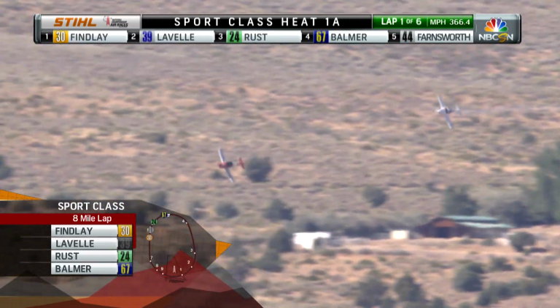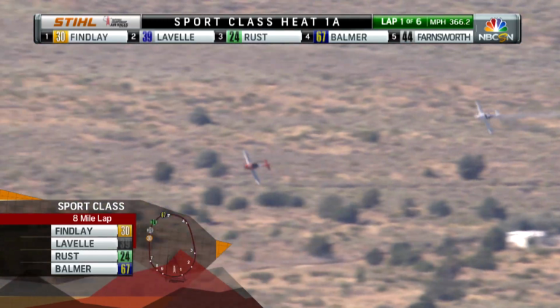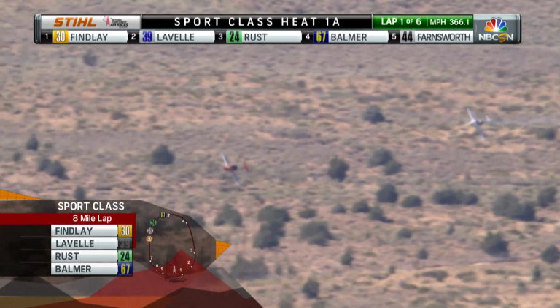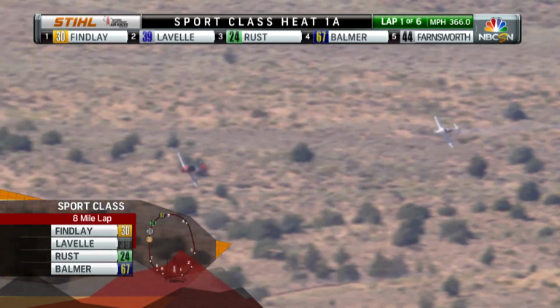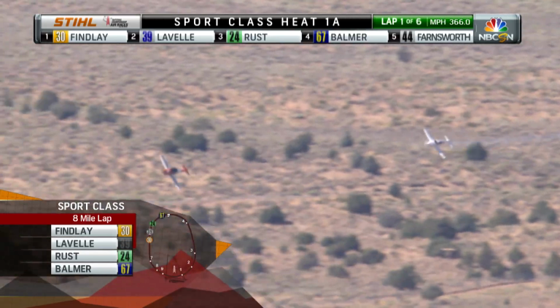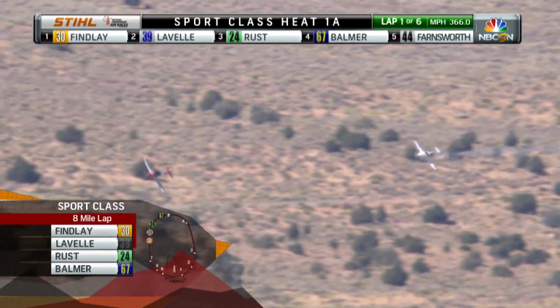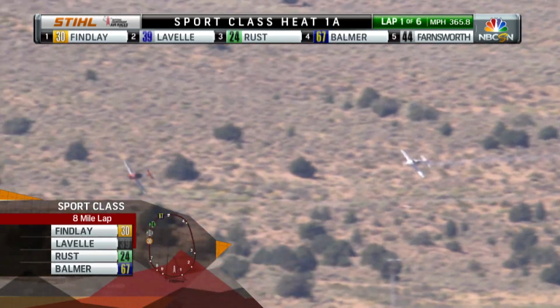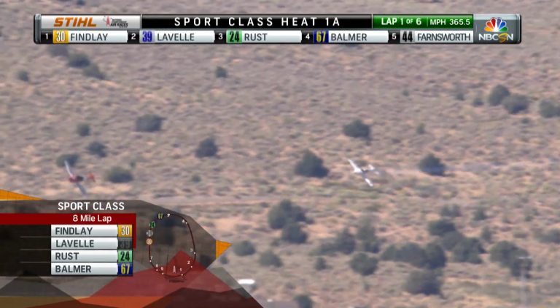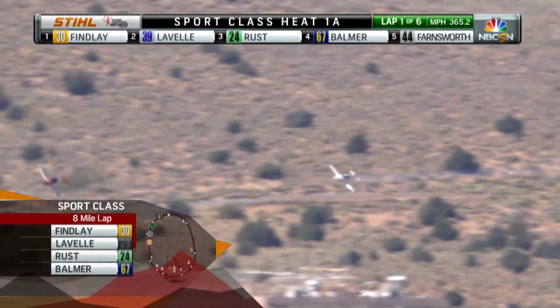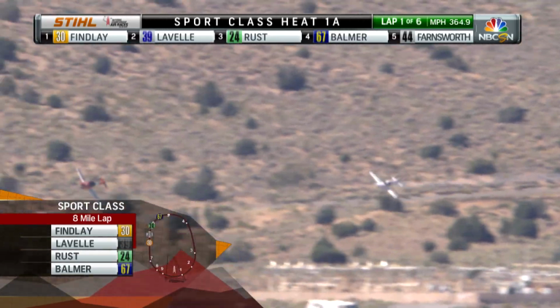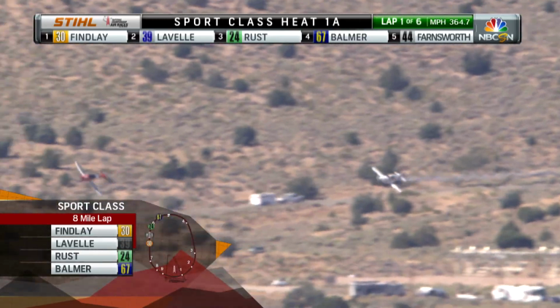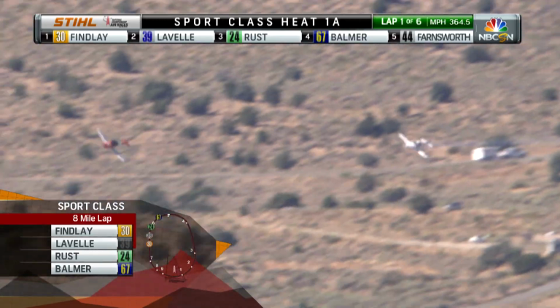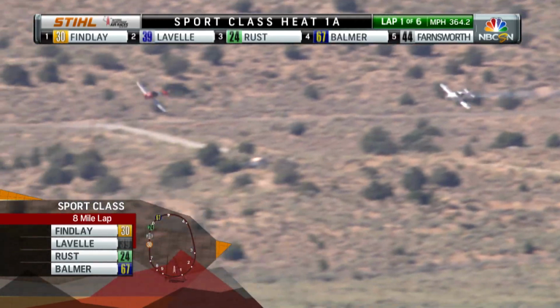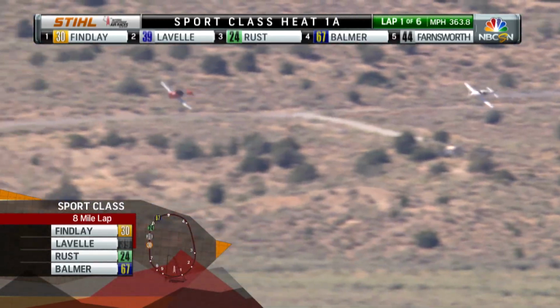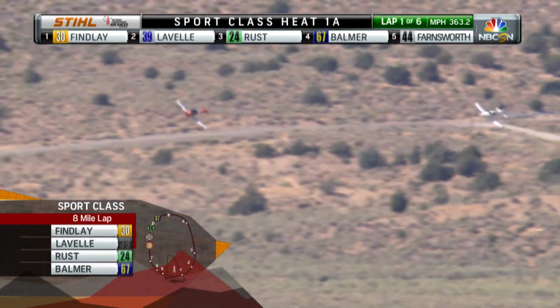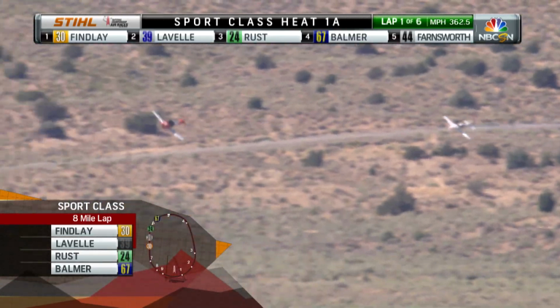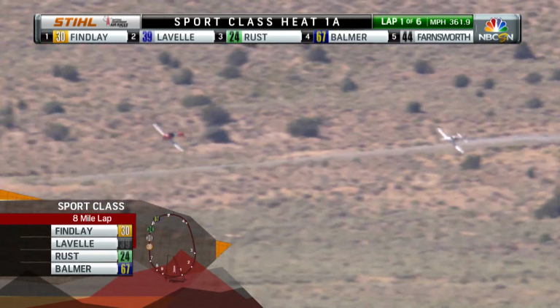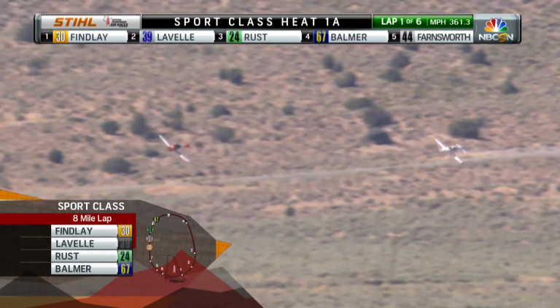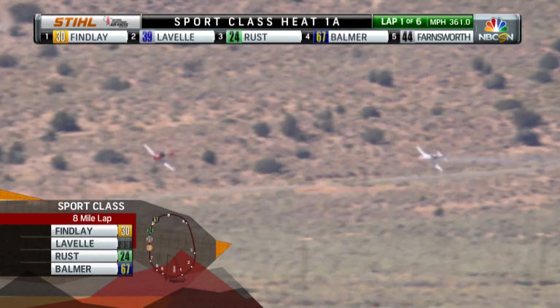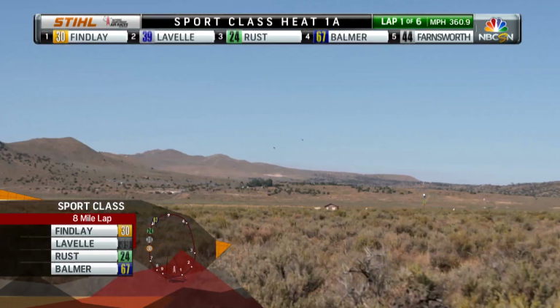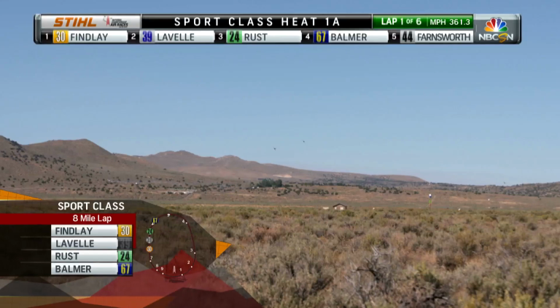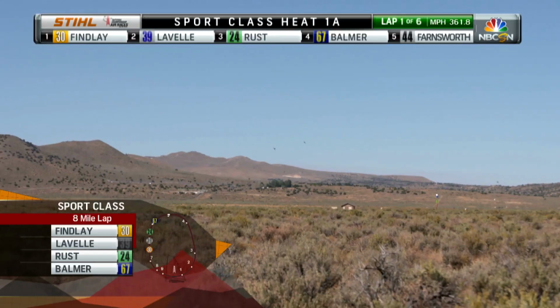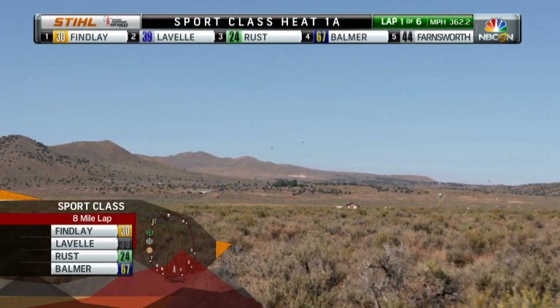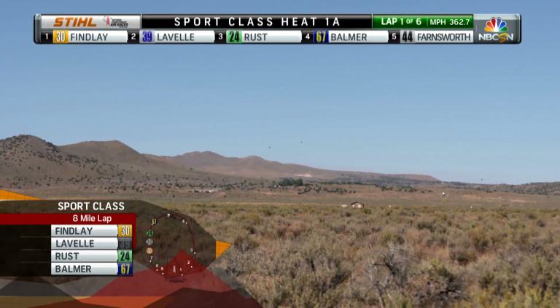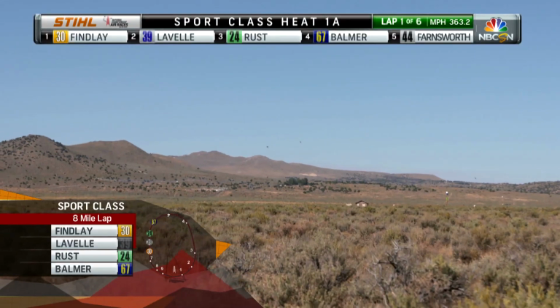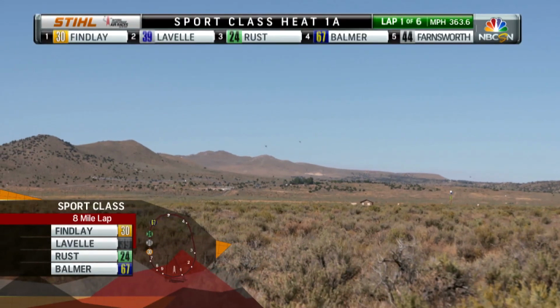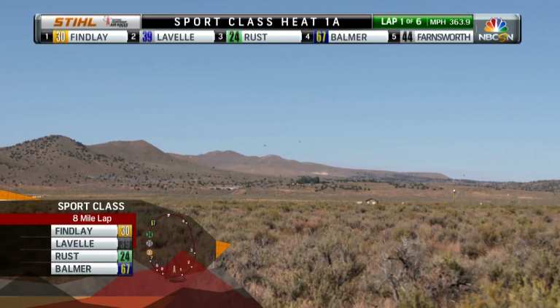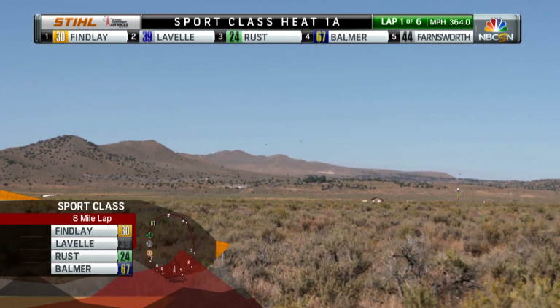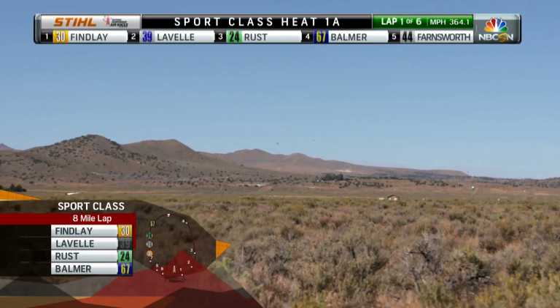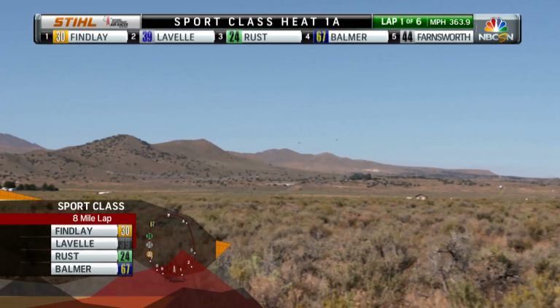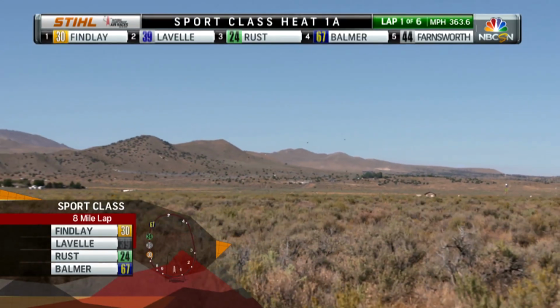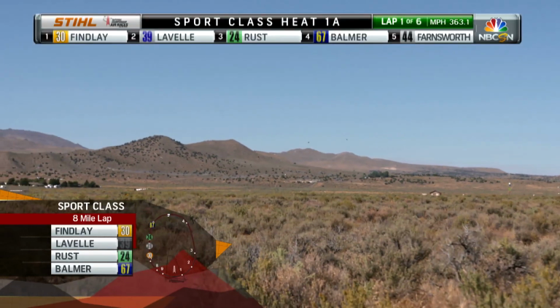And in that white plane, race 39, the Superglass Air 3 — no other way to put it — his arch rival, the six-time champion here in this class, Jeff Lavelle.